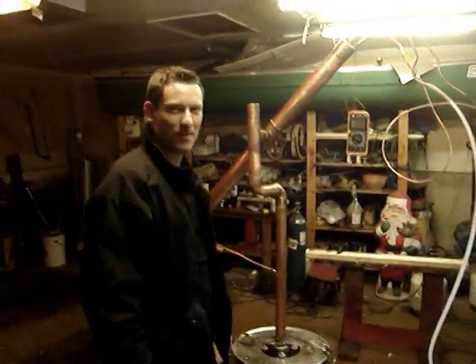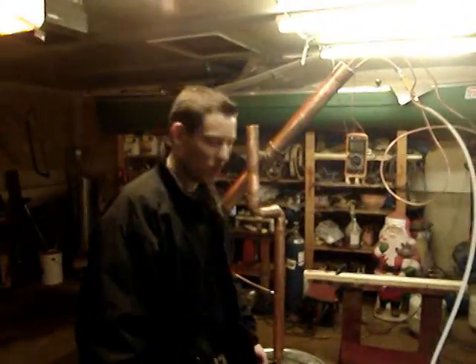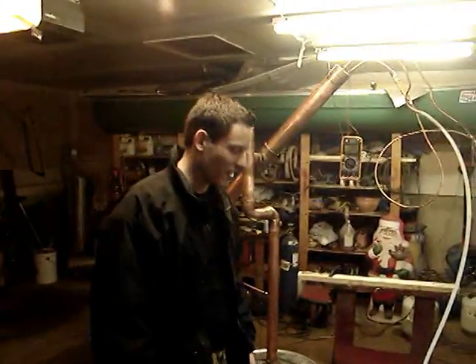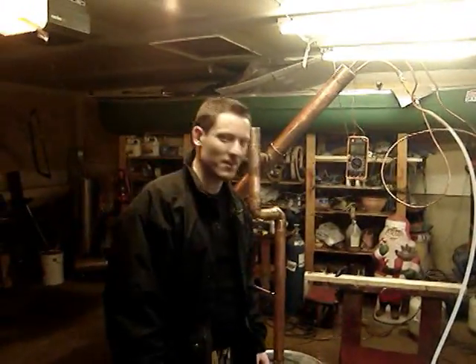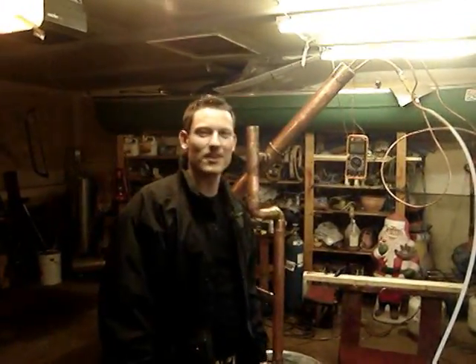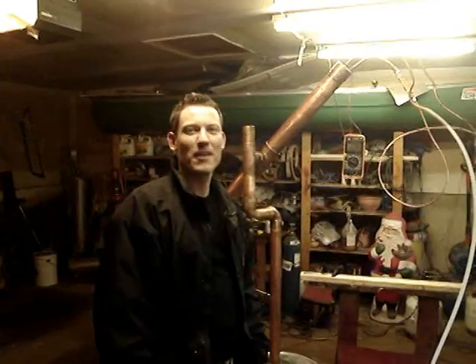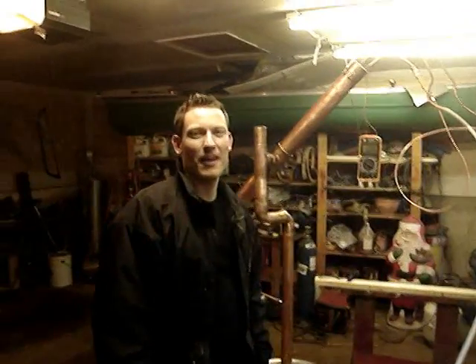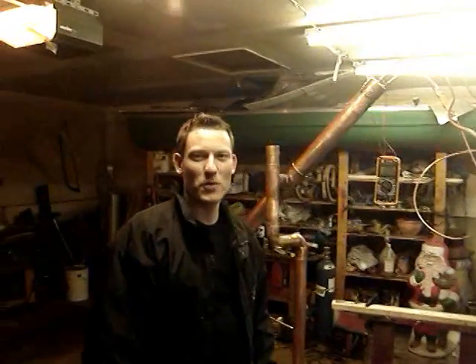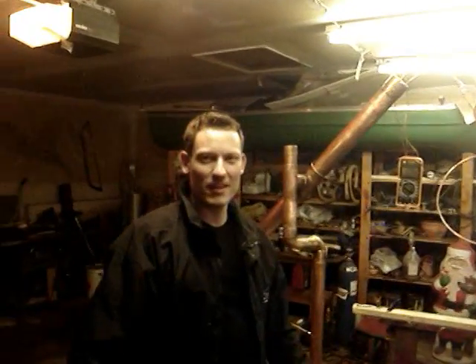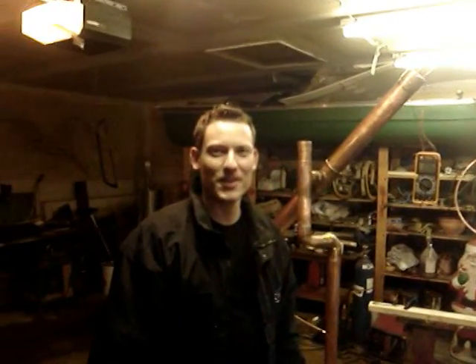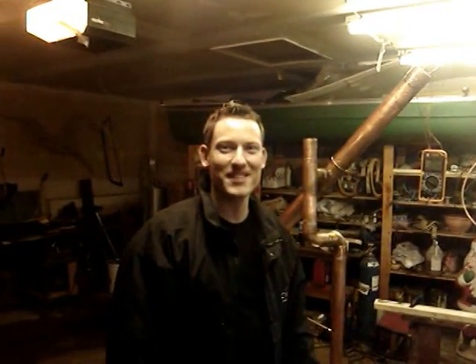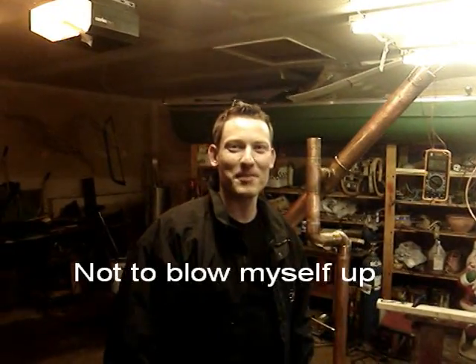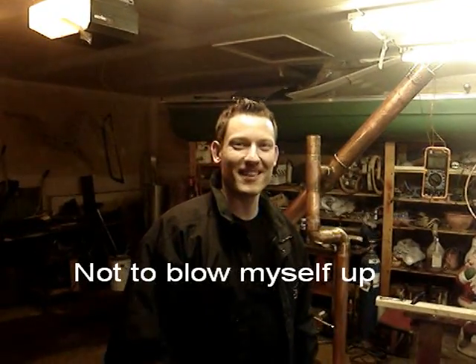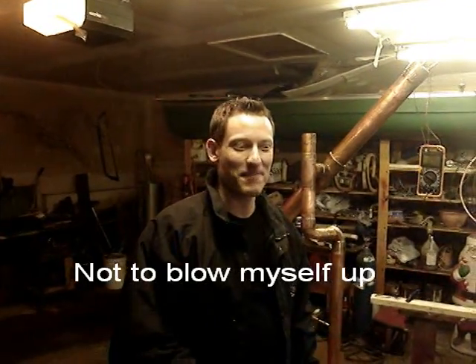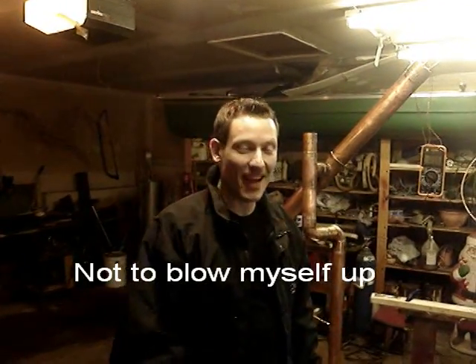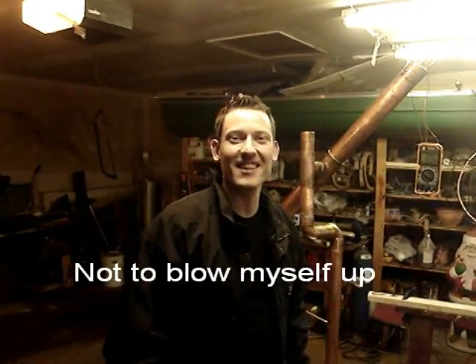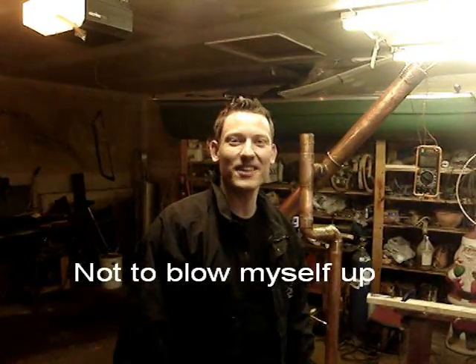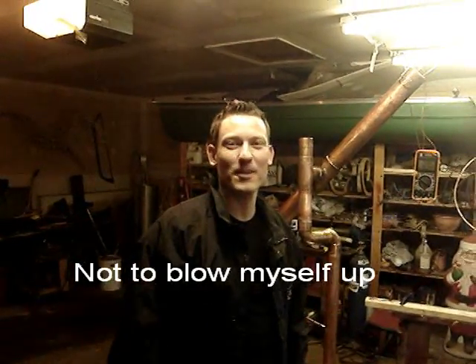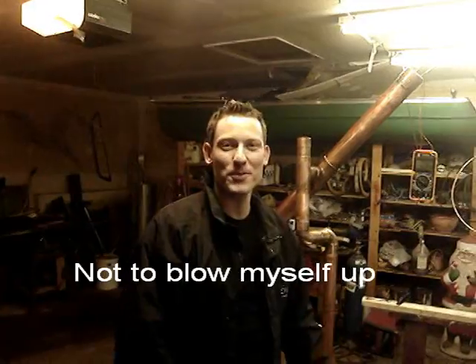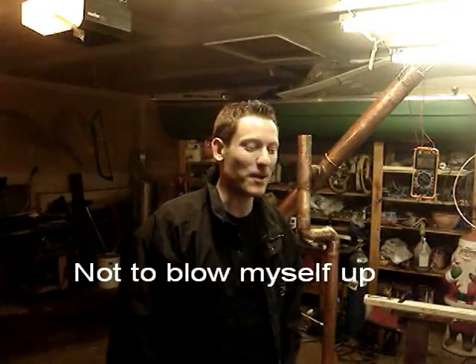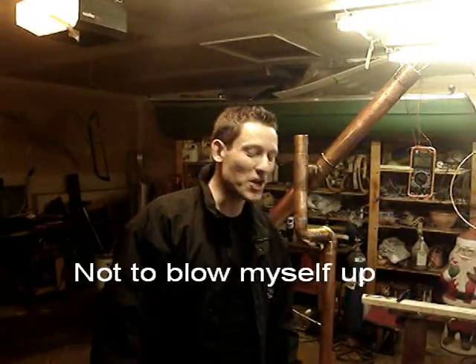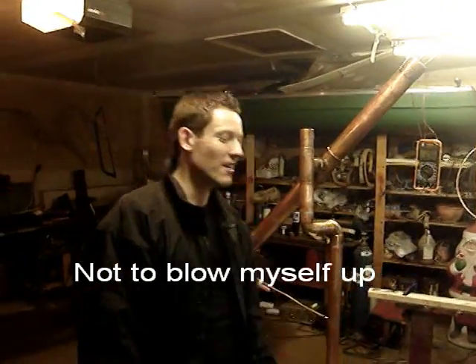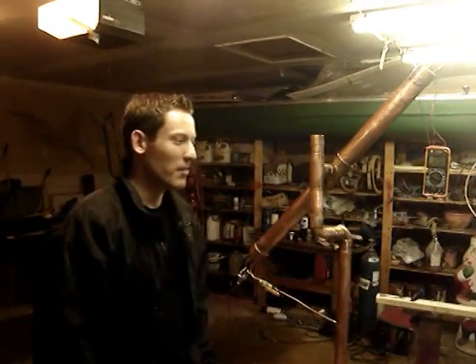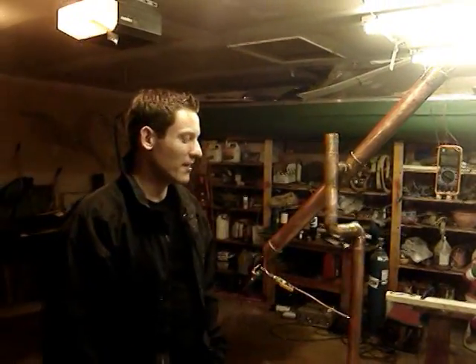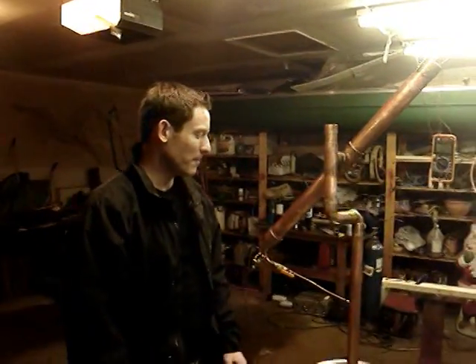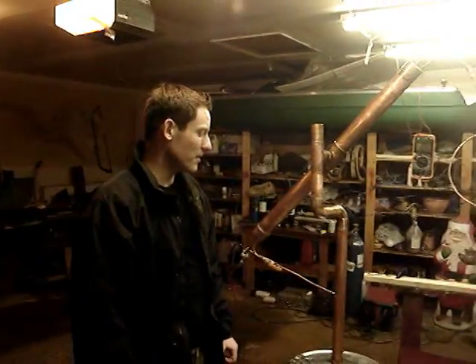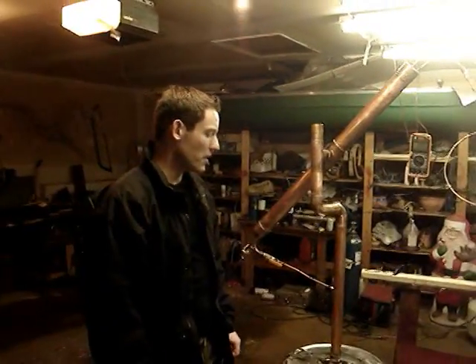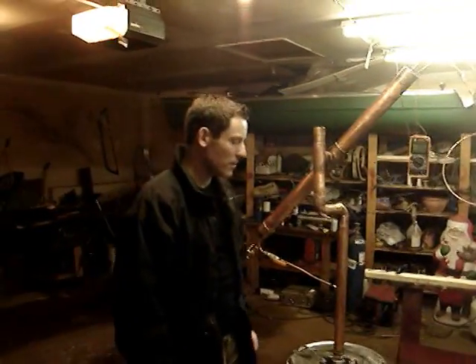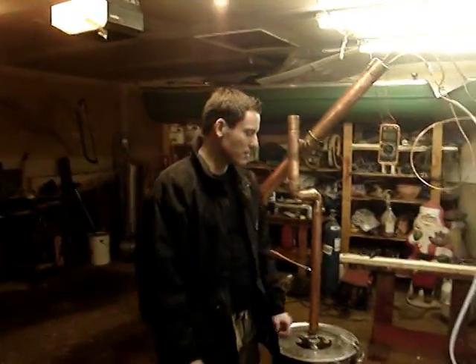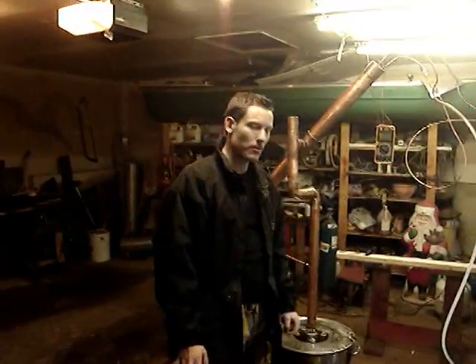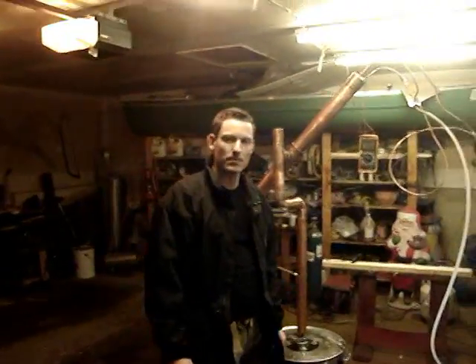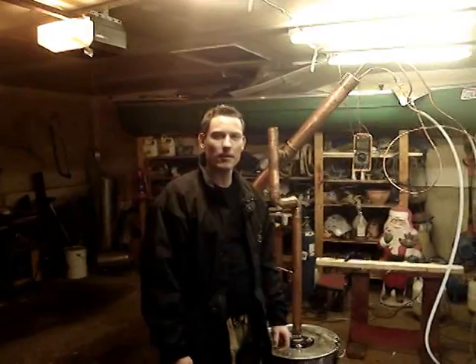Hi, my name is Joe and I made a distiller. The reason why I made a distiller was to make gasoline, actually. A lot of people use it to make moonshine, but the reason why I made it was I want to make some ethanol.